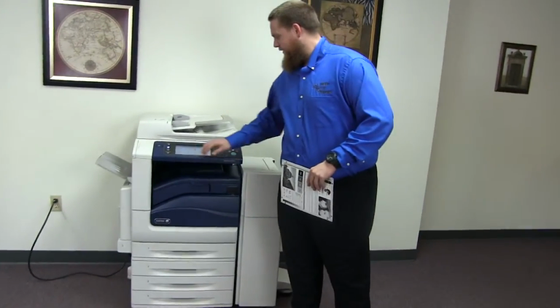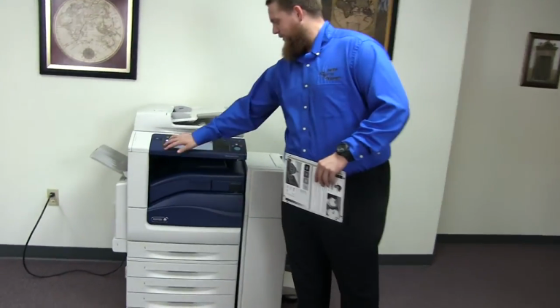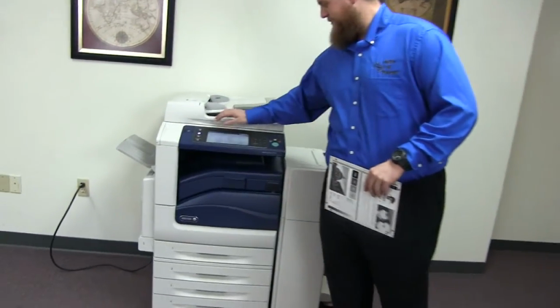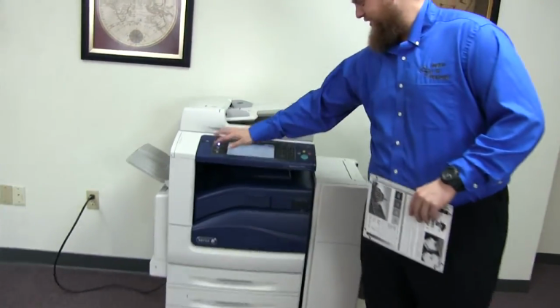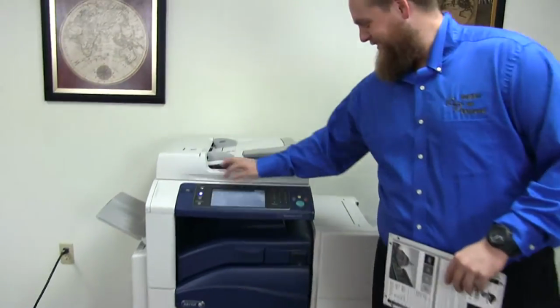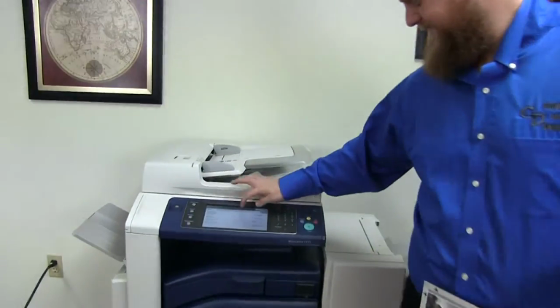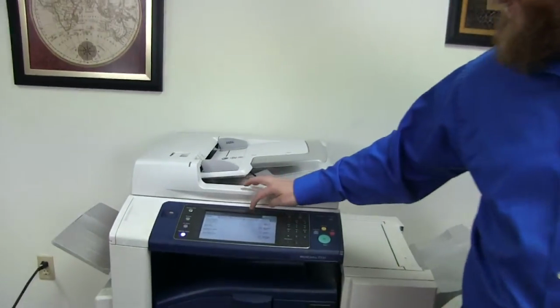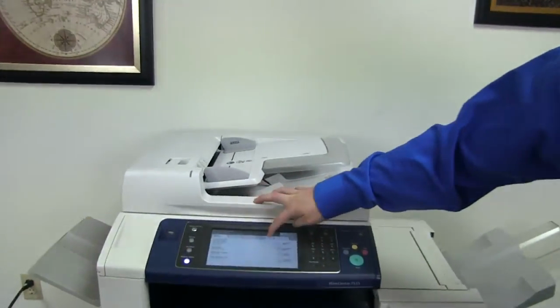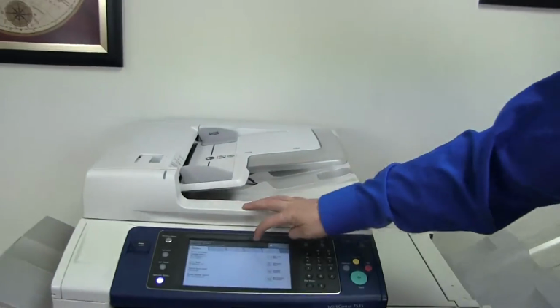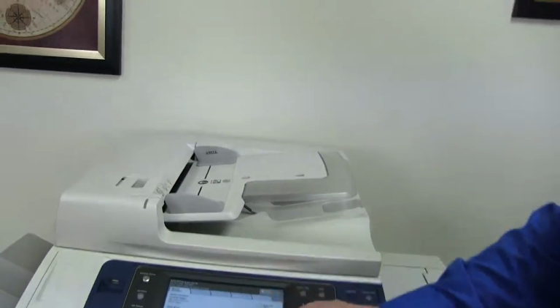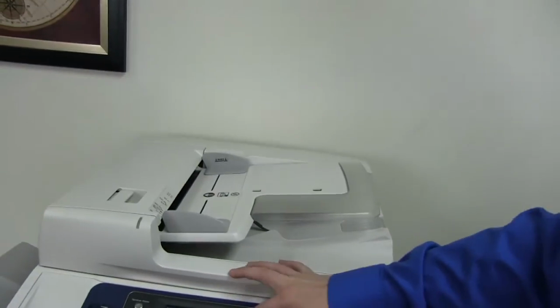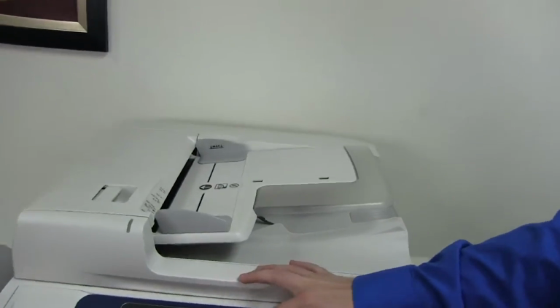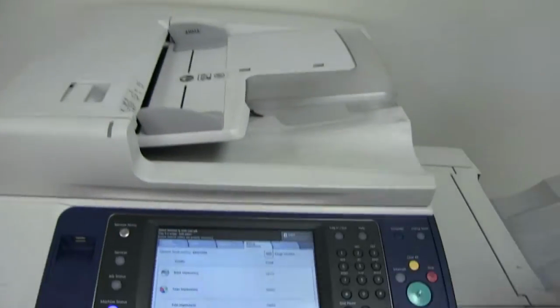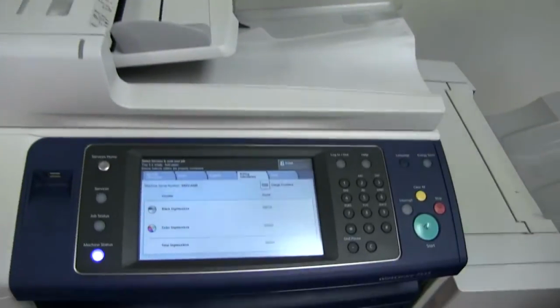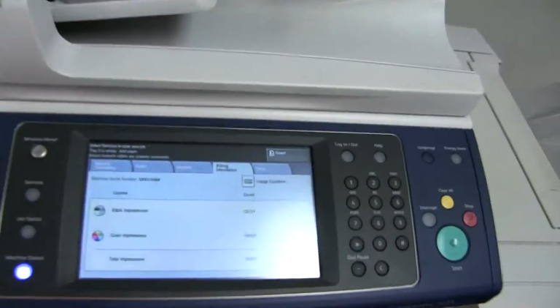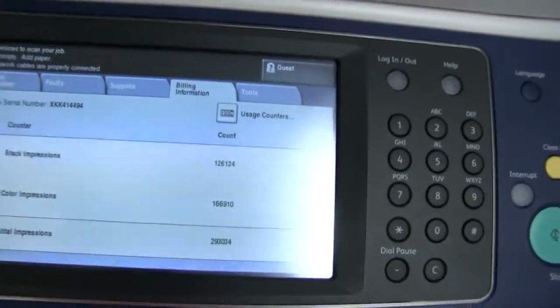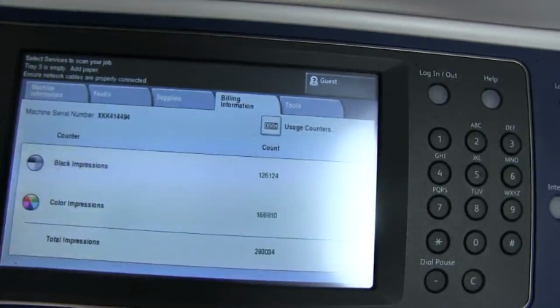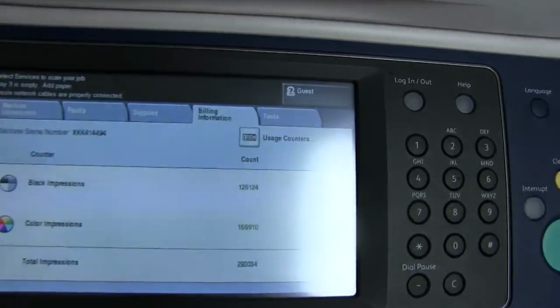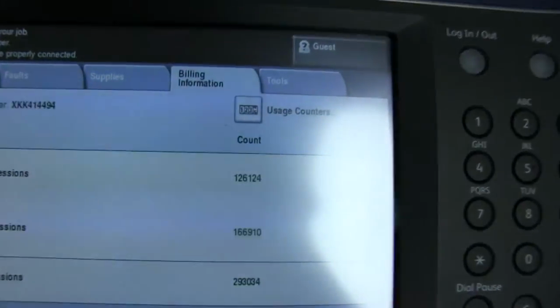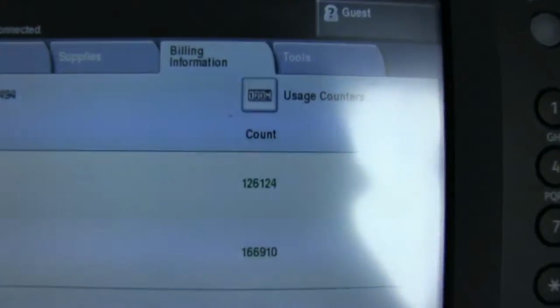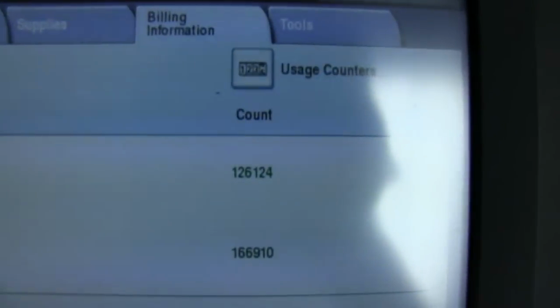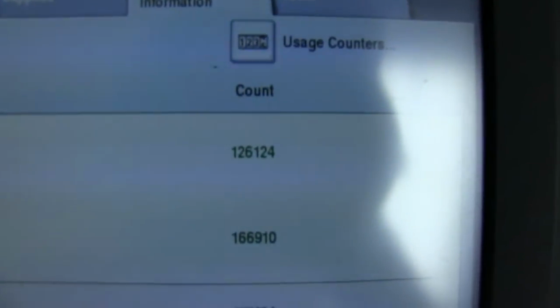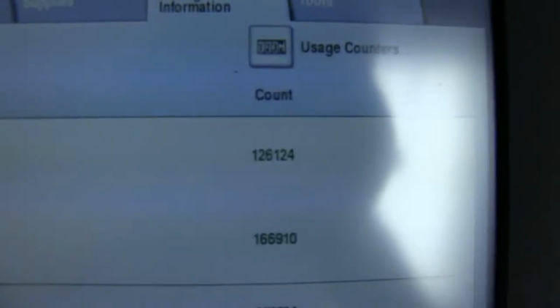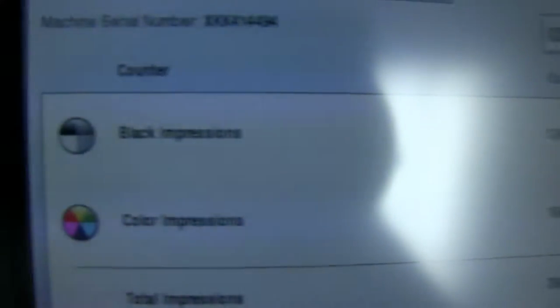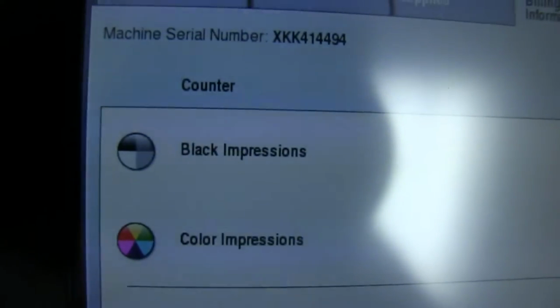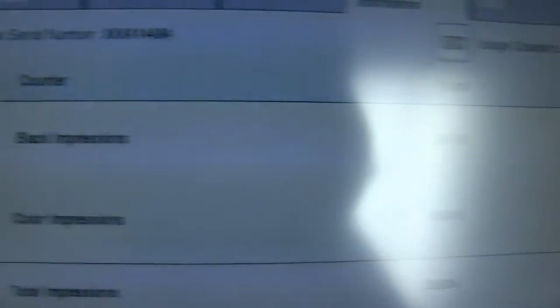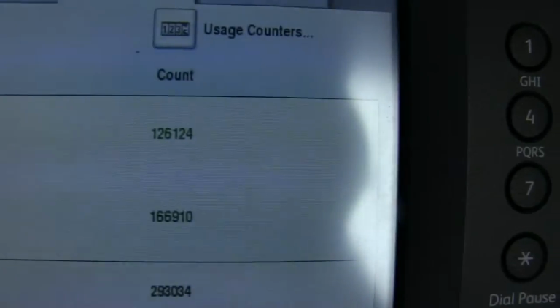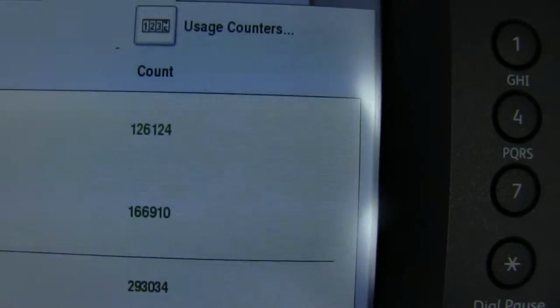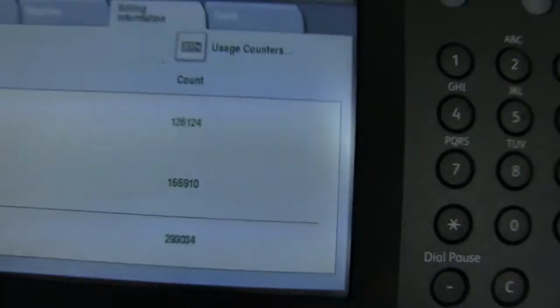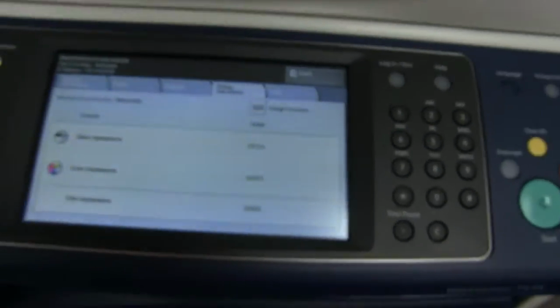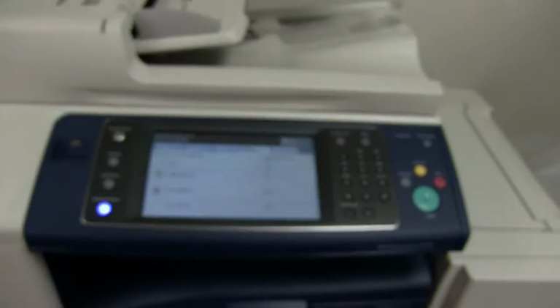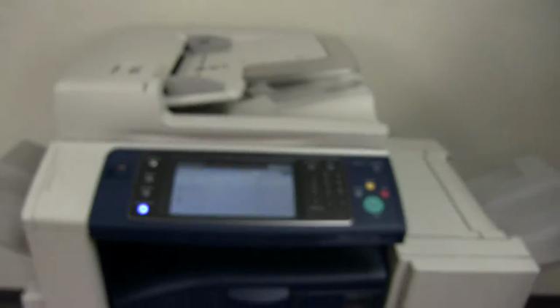The meter on this machine reads 126,000 total black and white copies and 166,000 total color copies, as you can see here on our counter.